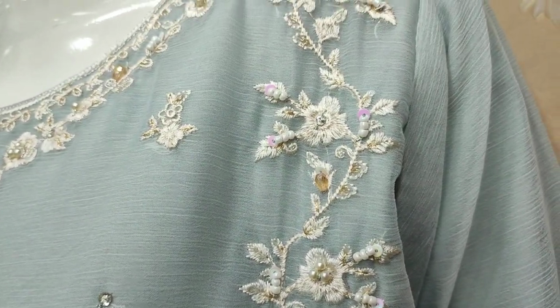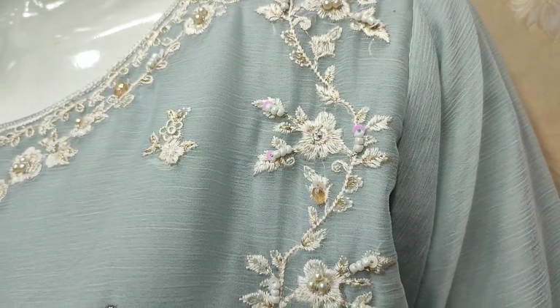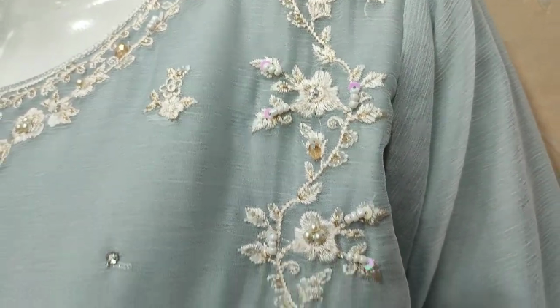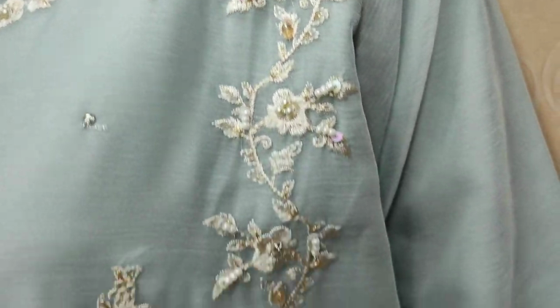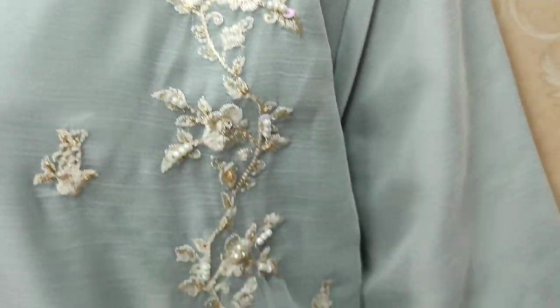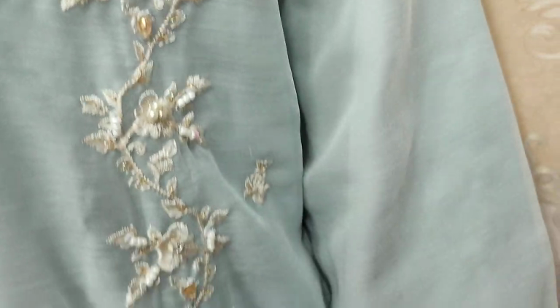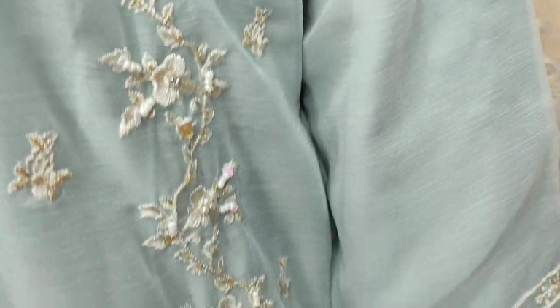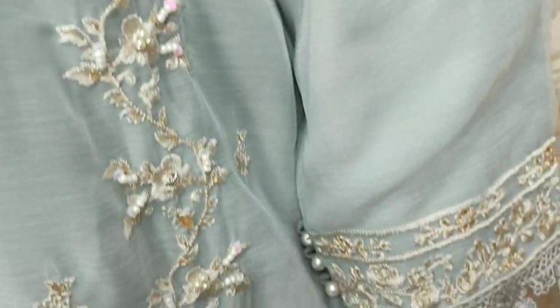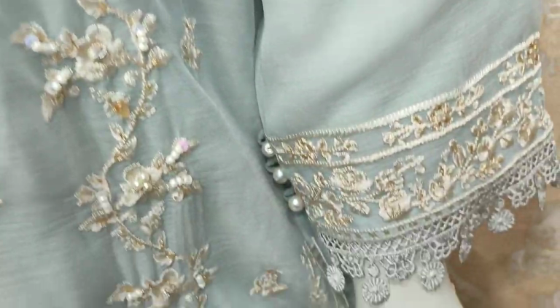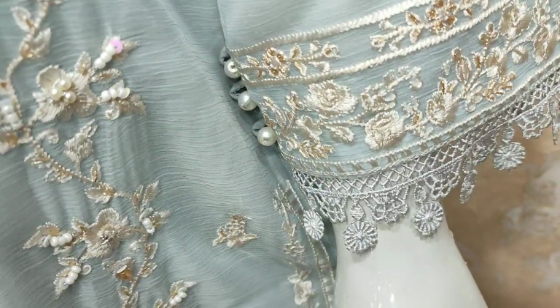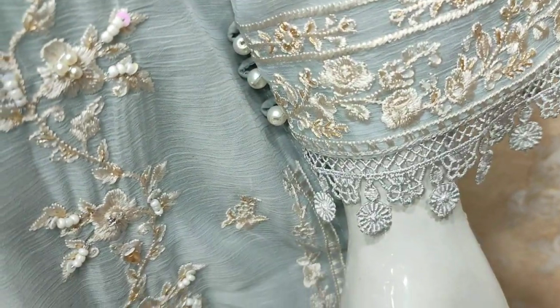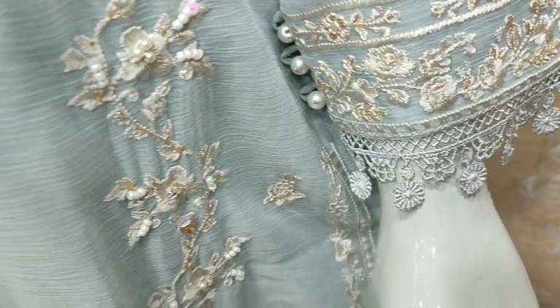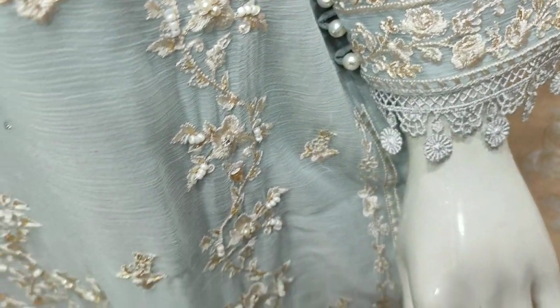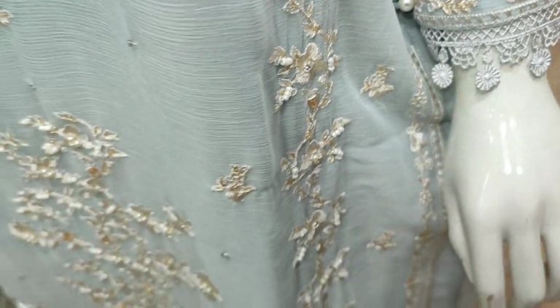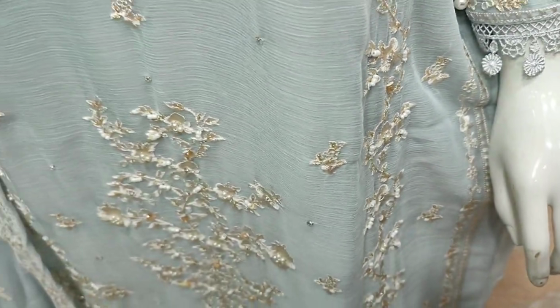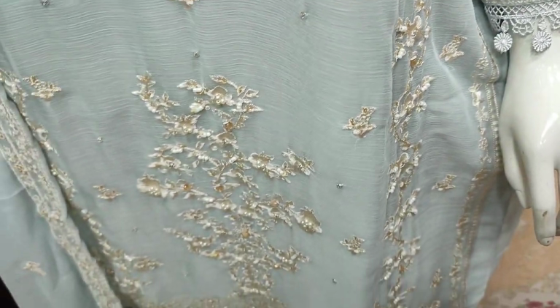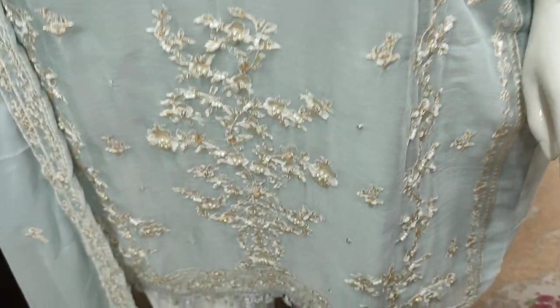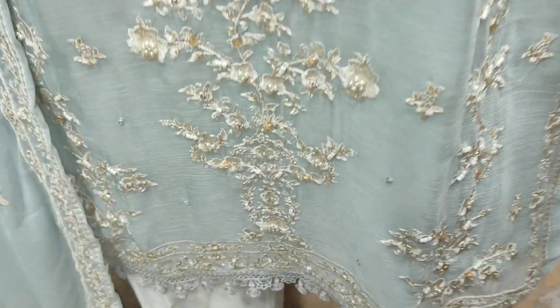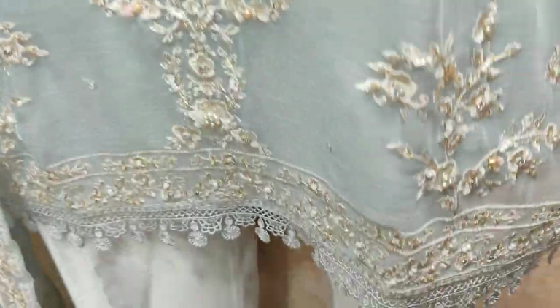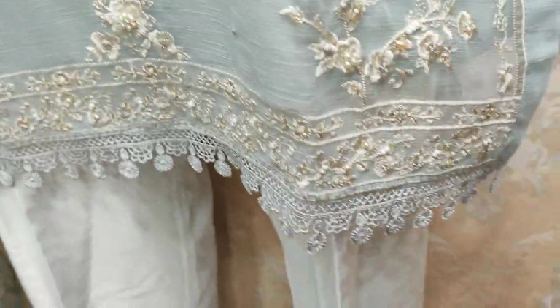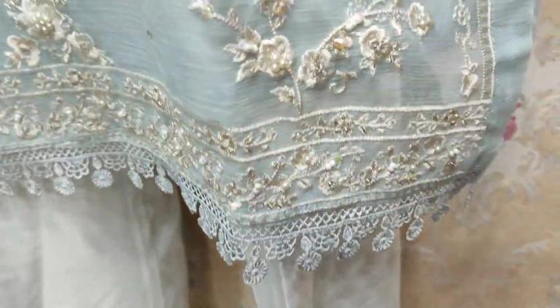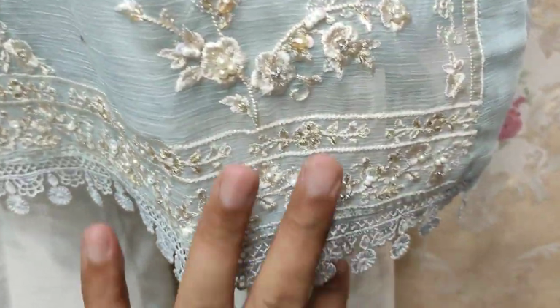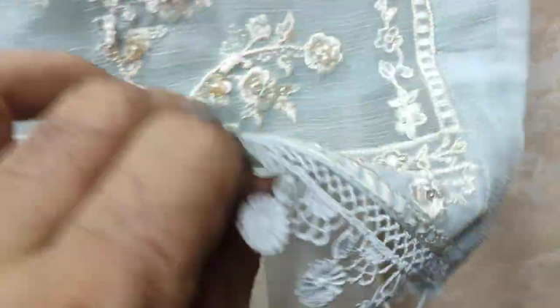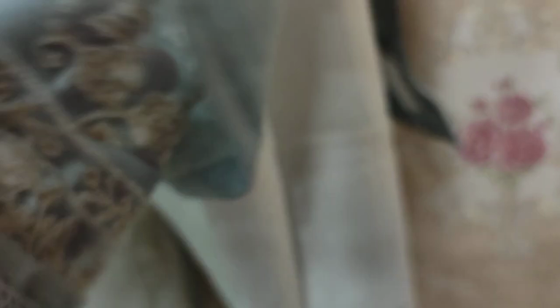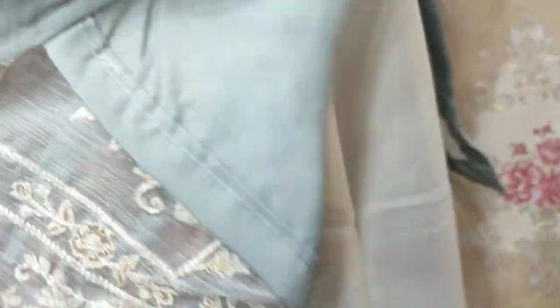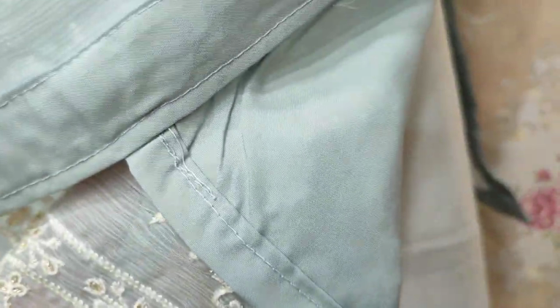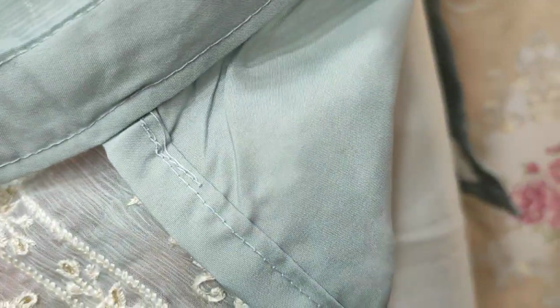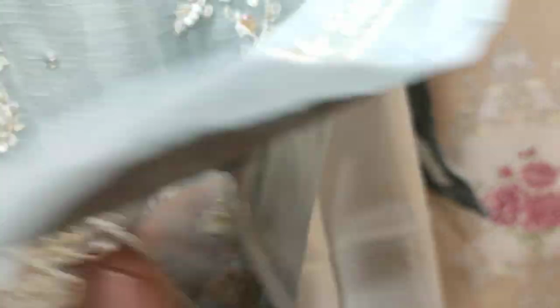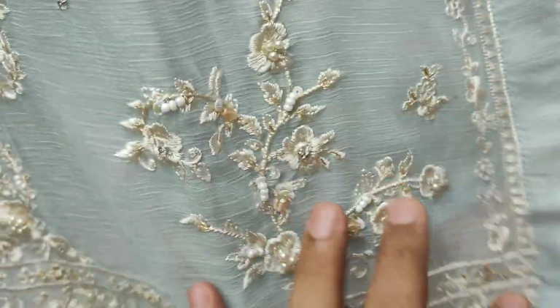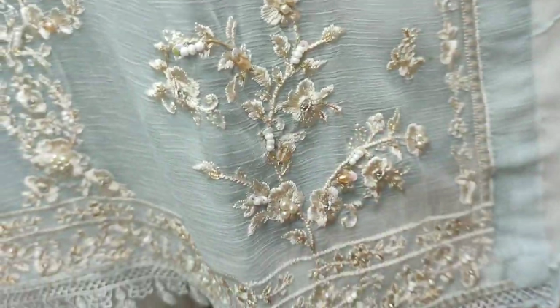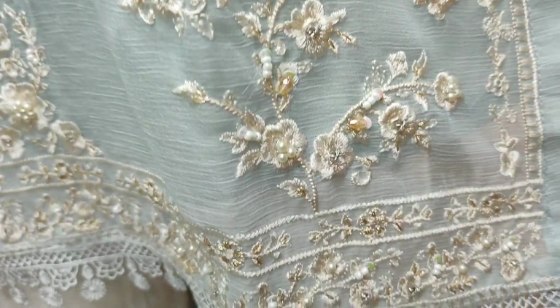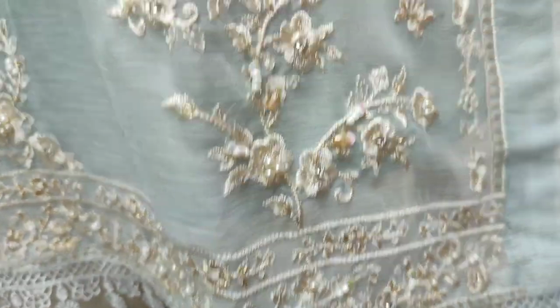Chiffon with embroidered sleeves. Here is a stitch. This is the inner one.